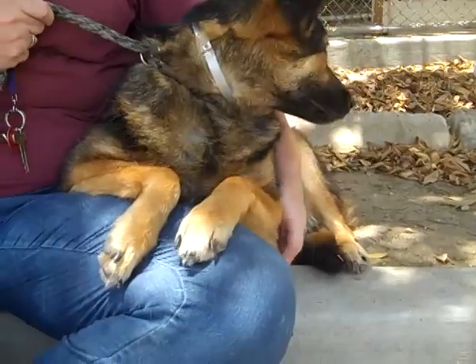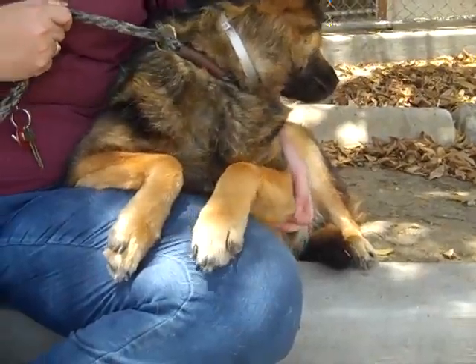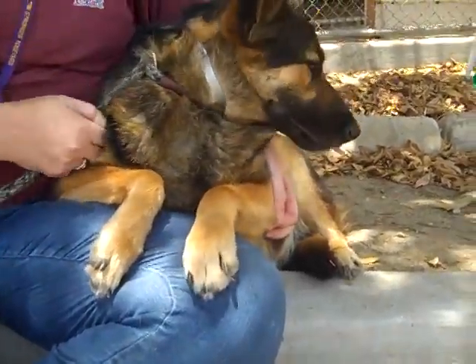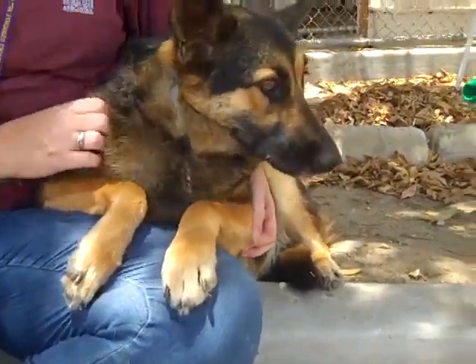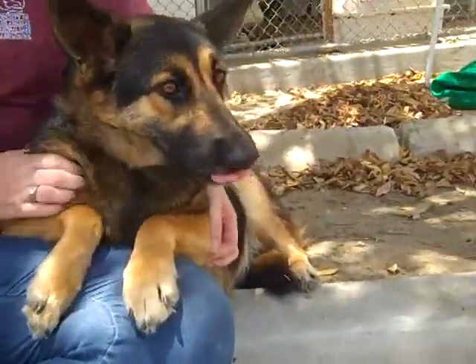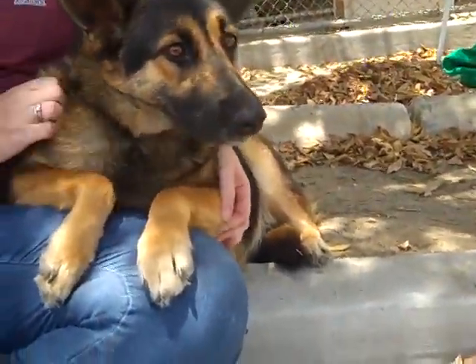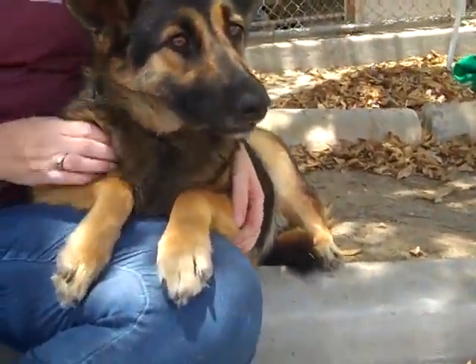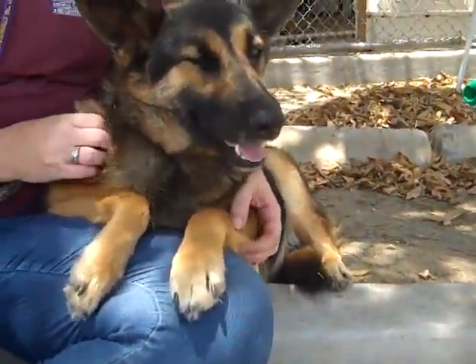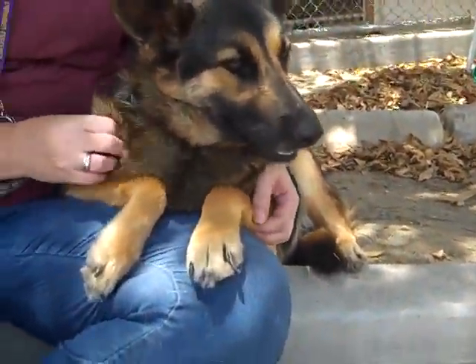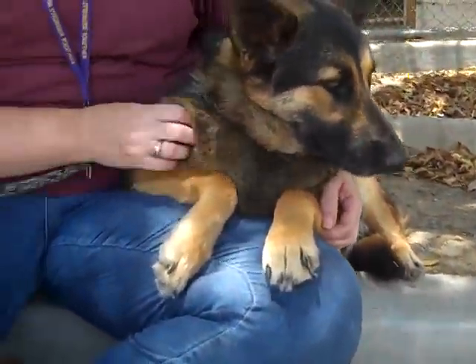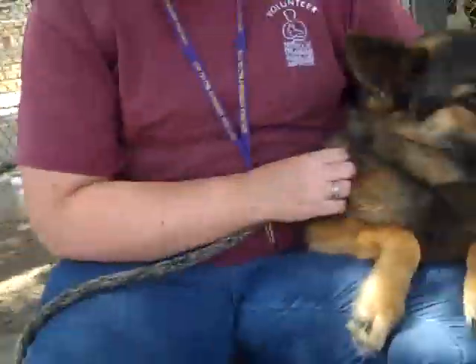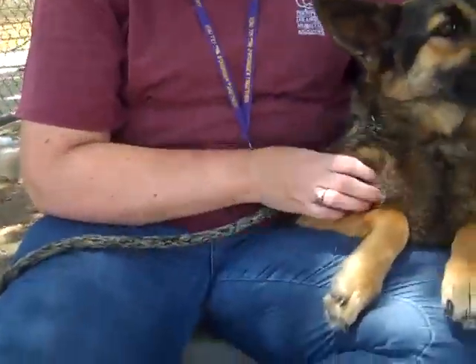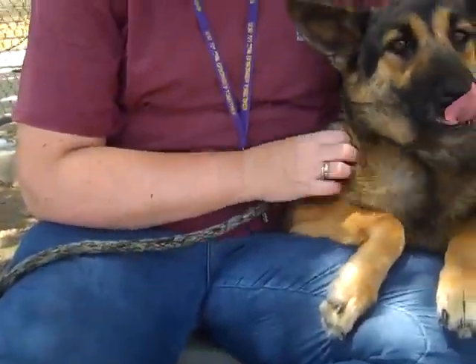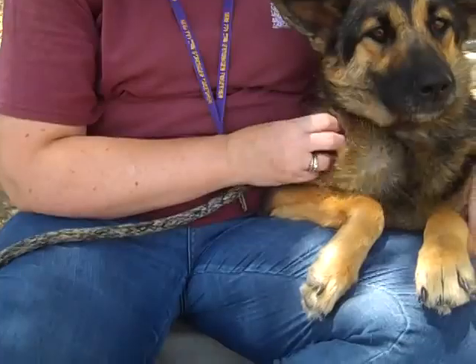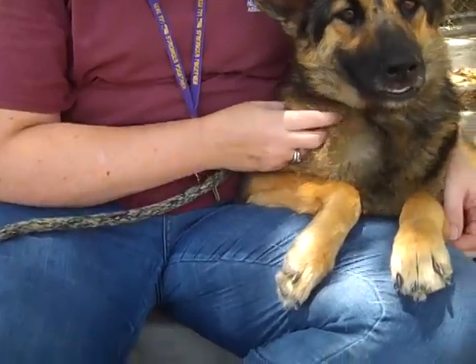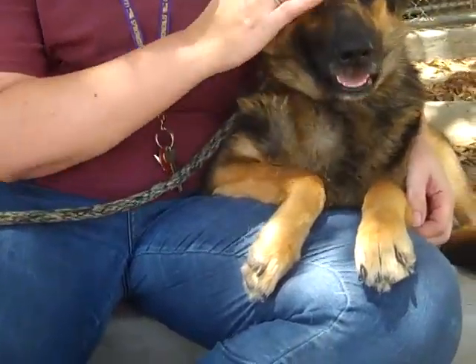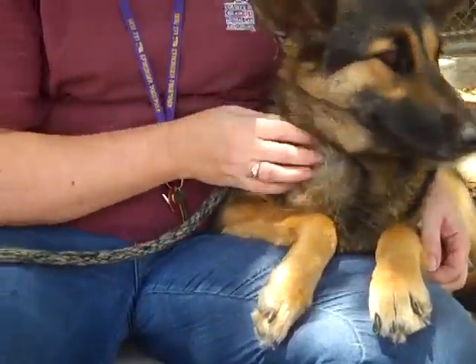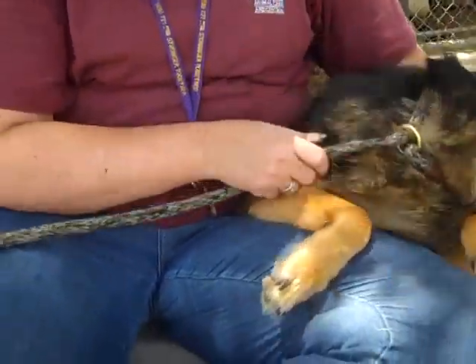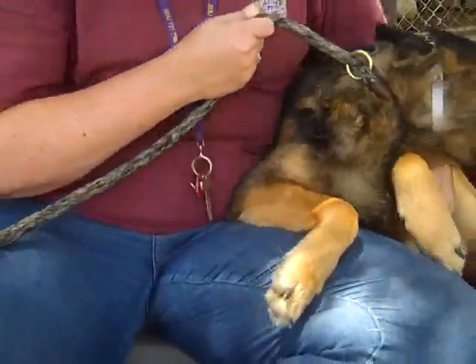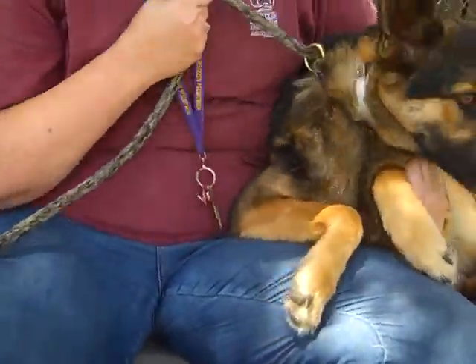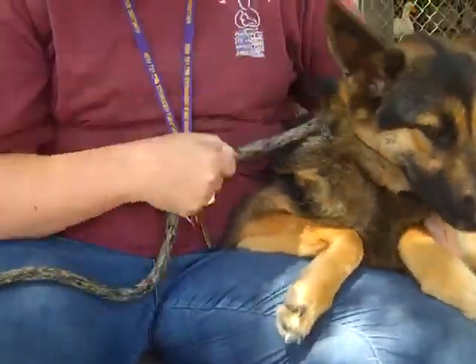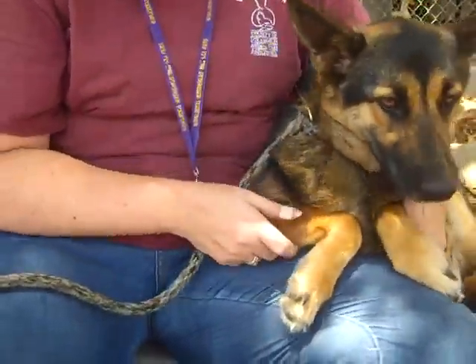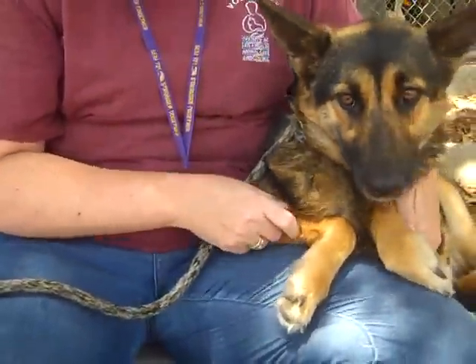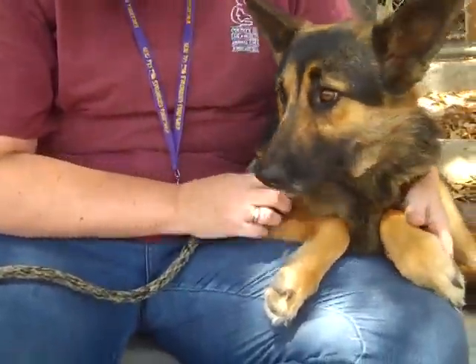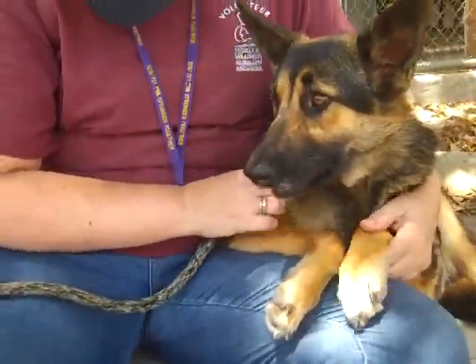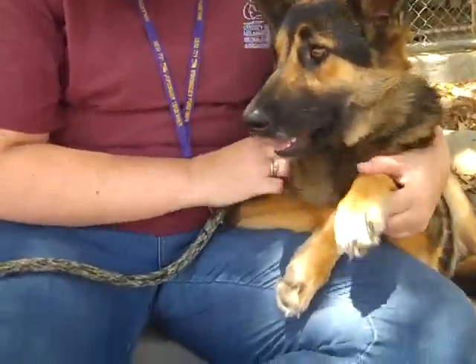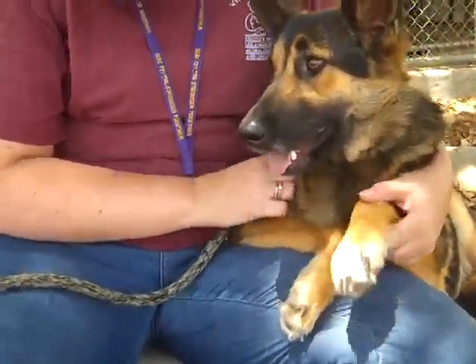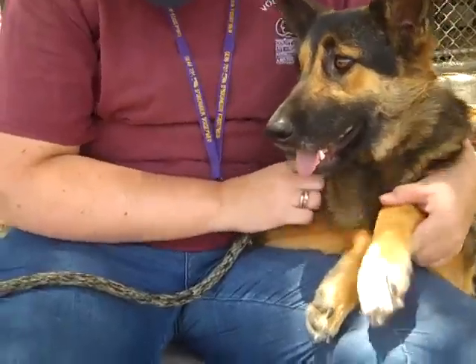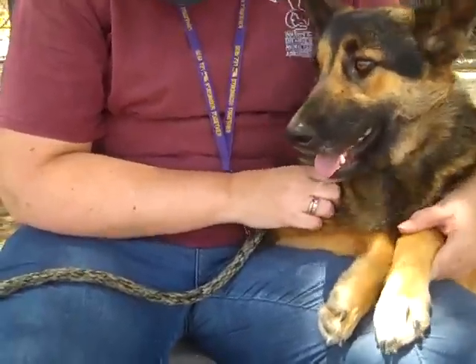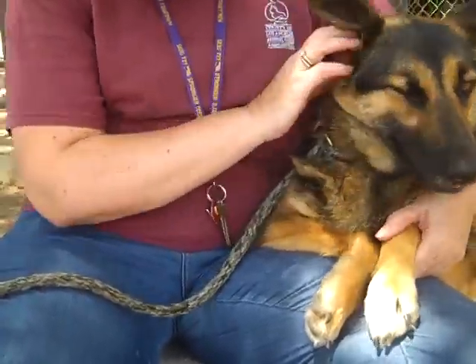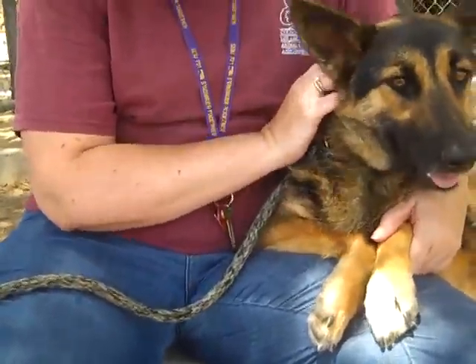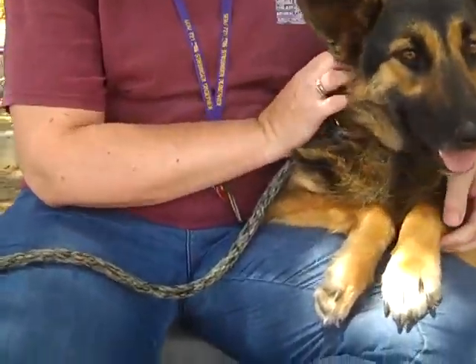And I think she'll be great for a family, especially an active family. She came in, she's about a year old. And she came into the Bolton Truck Shelter here as an owner's surrender on June 23rd.